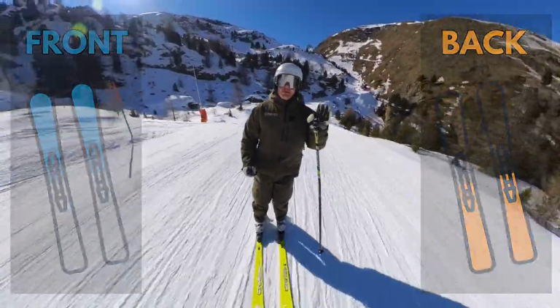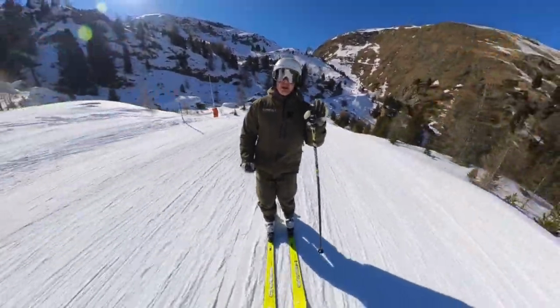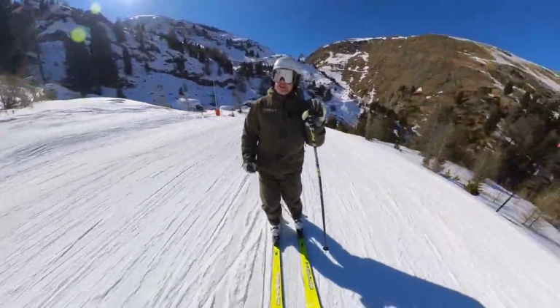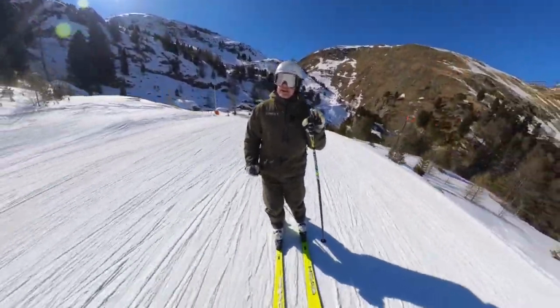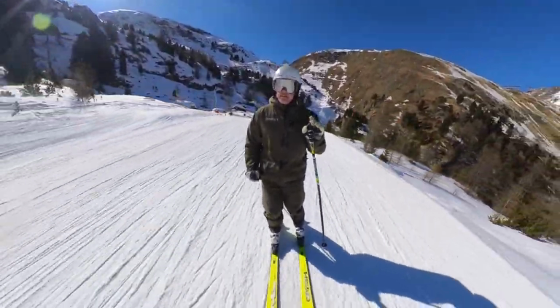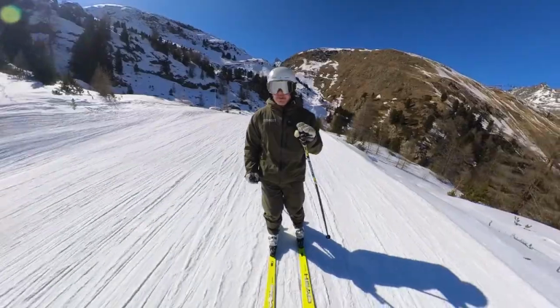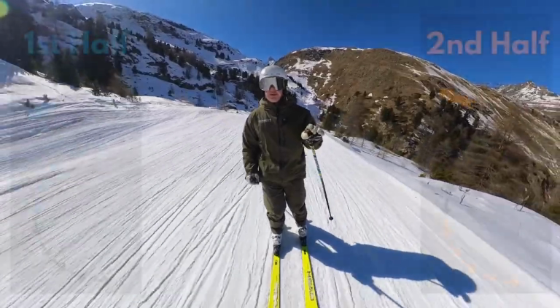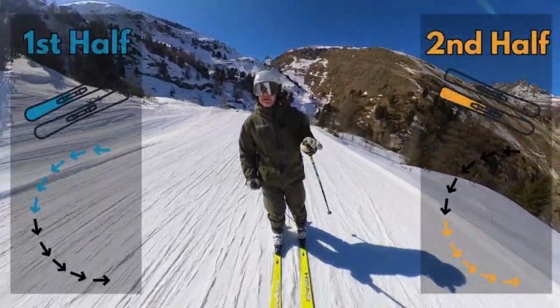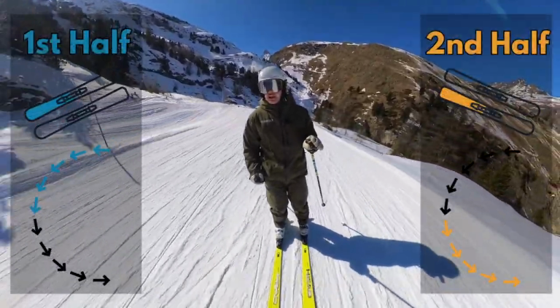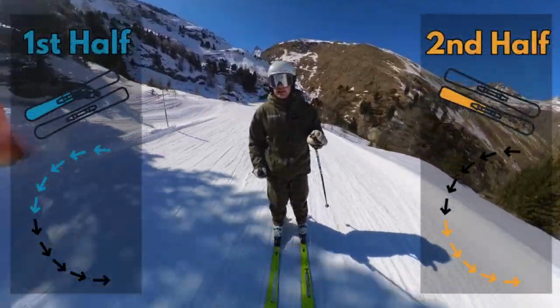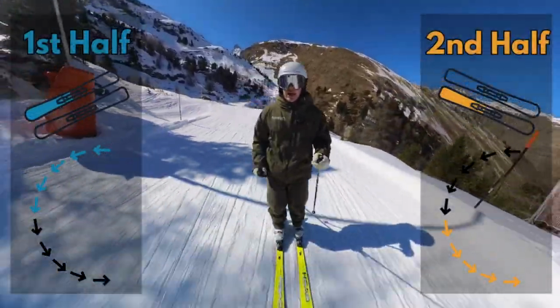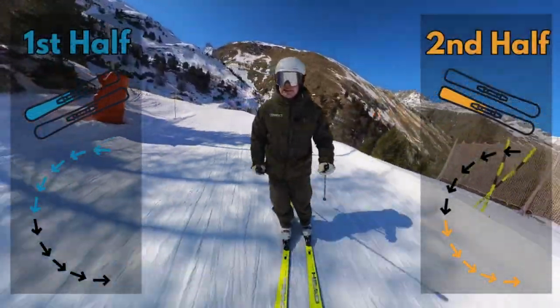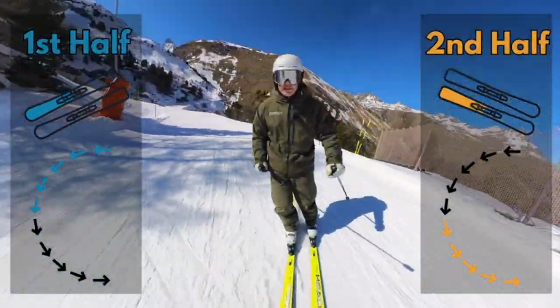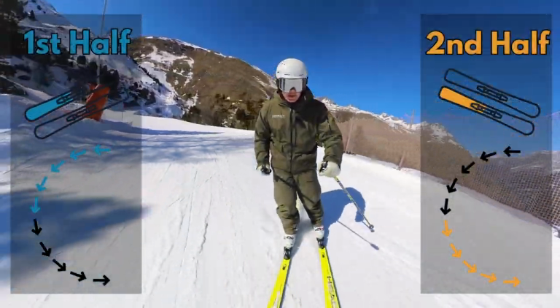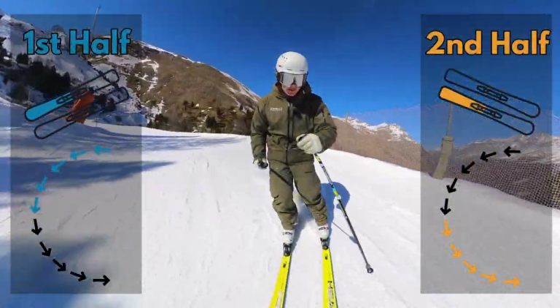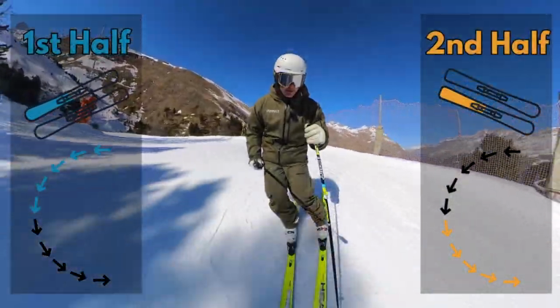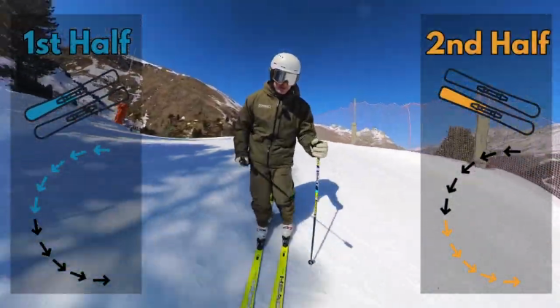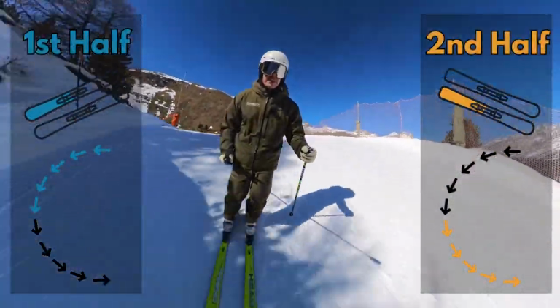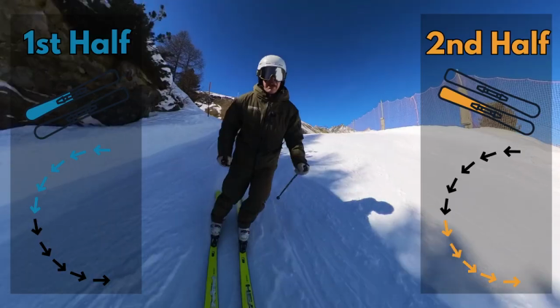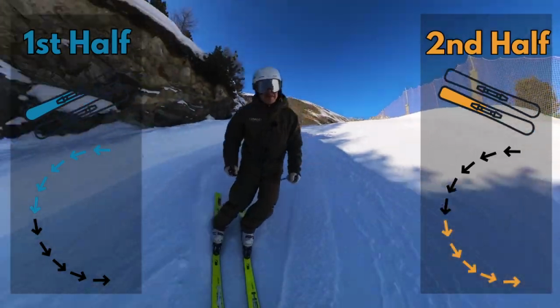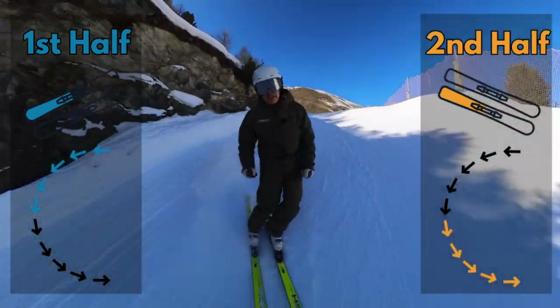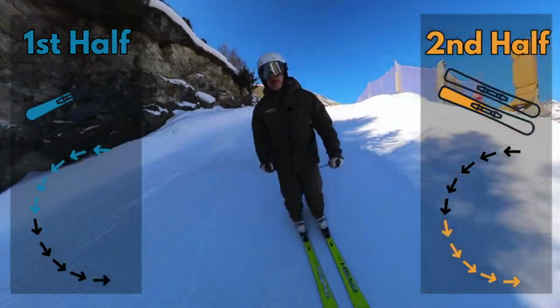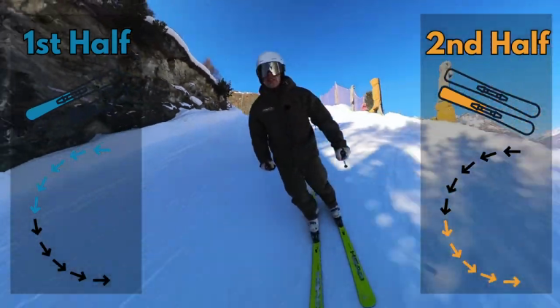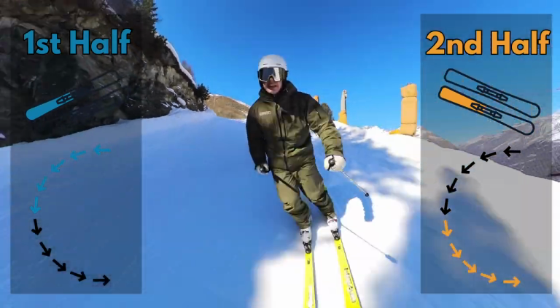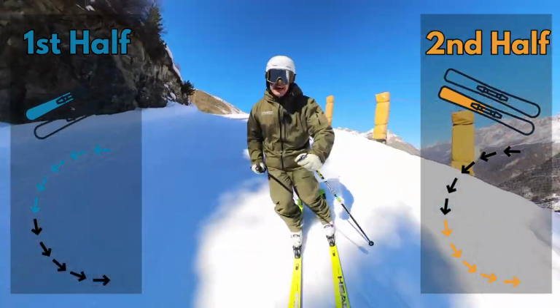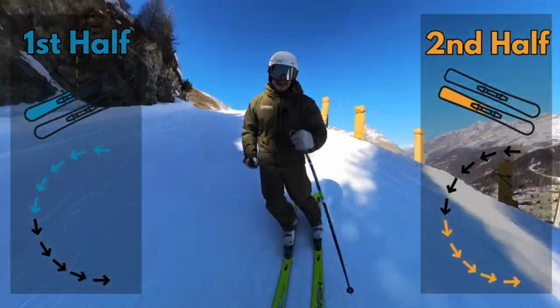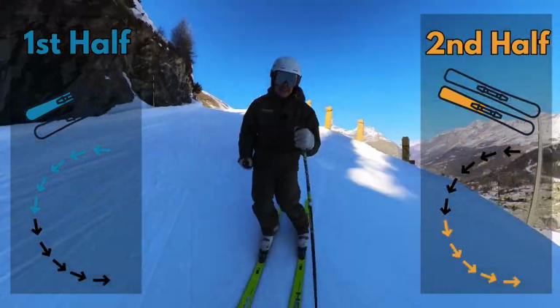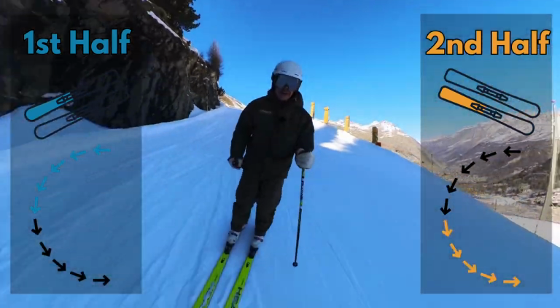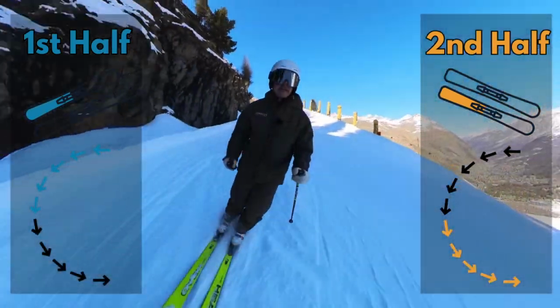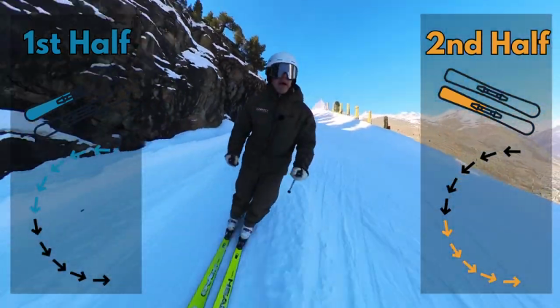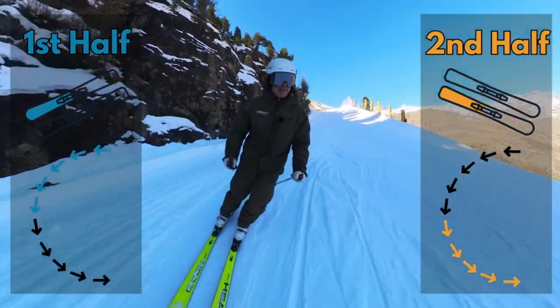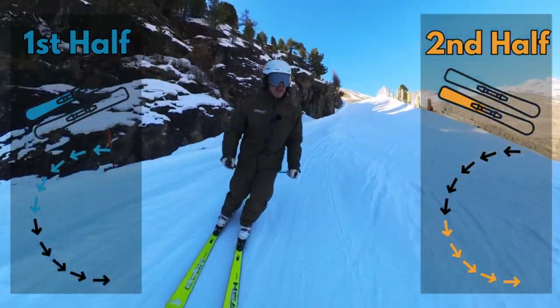What I like to do is for the first part of the turn, I like to see if I can light up the front of the ski, and for the second part of the turn I like to see if I can light up the back of the ski.